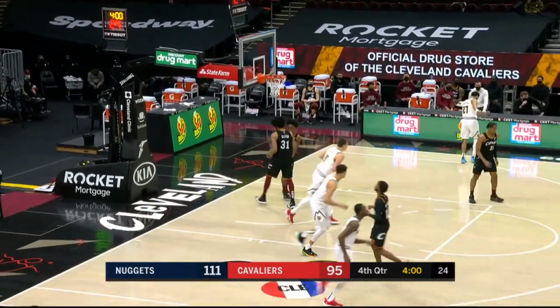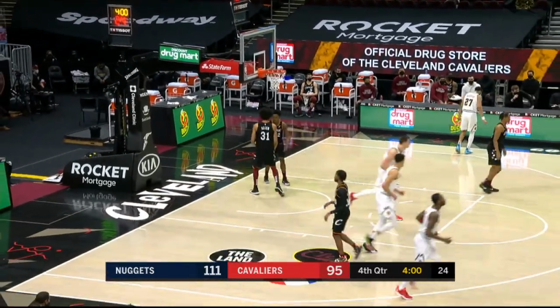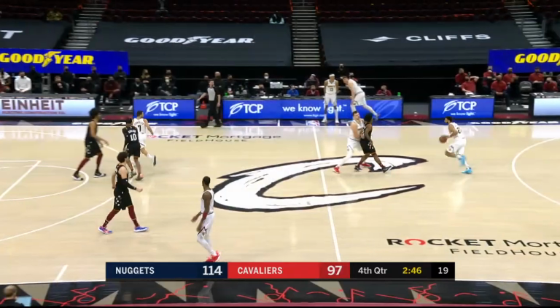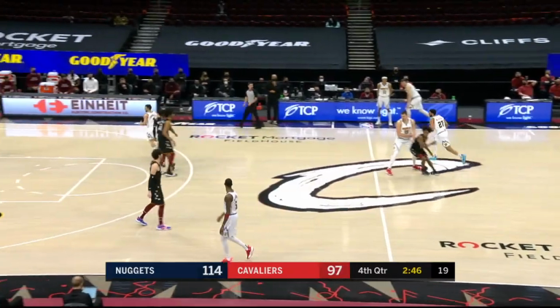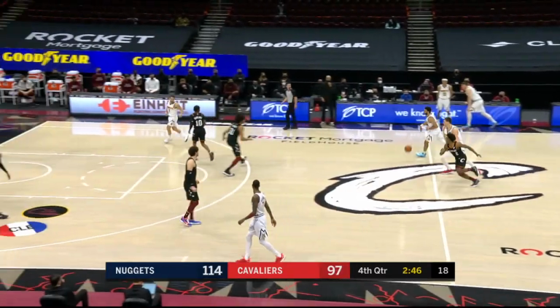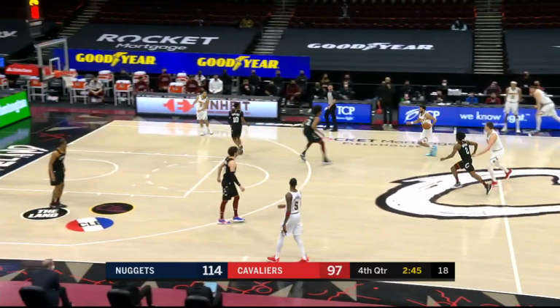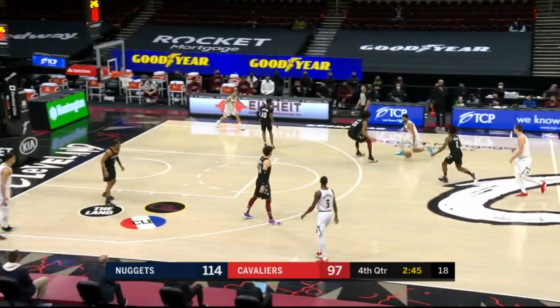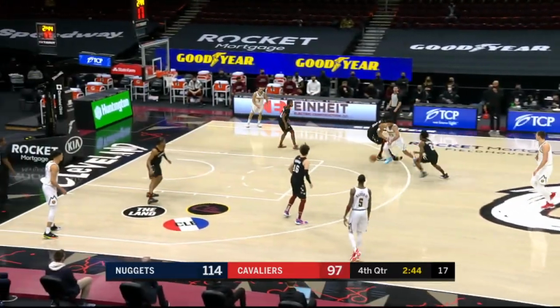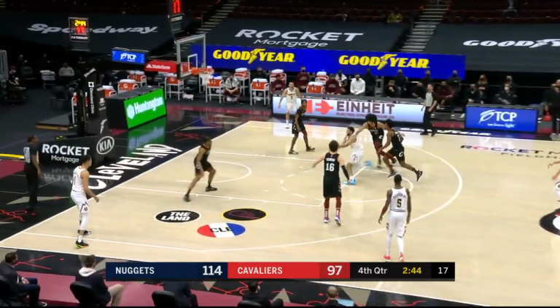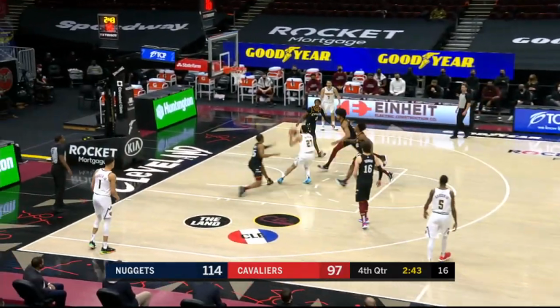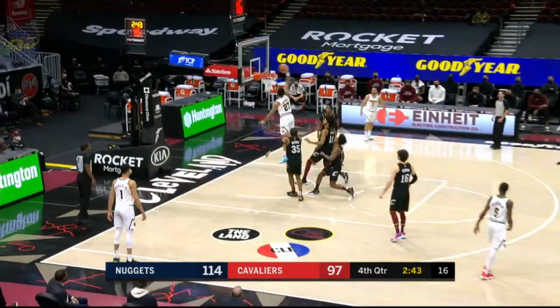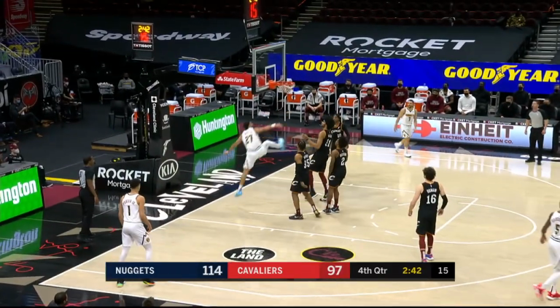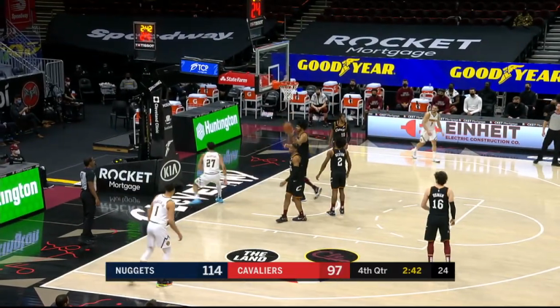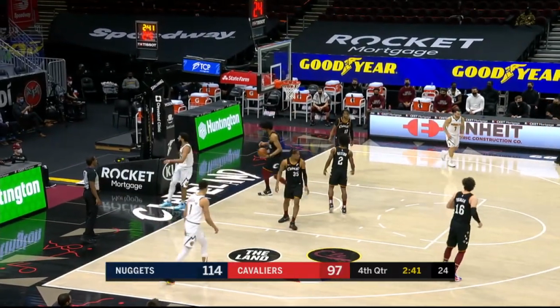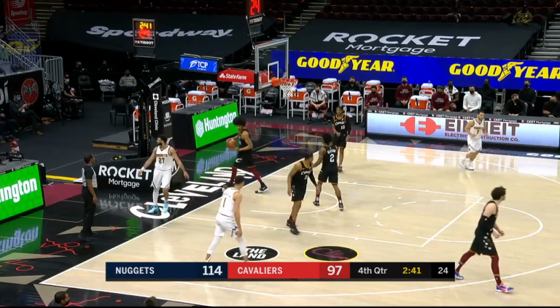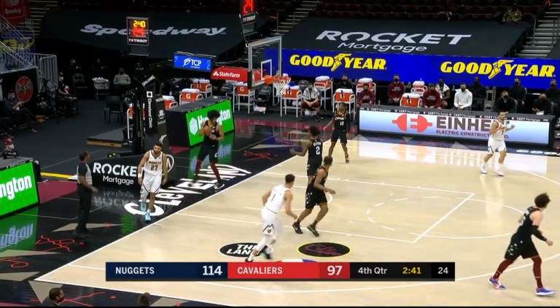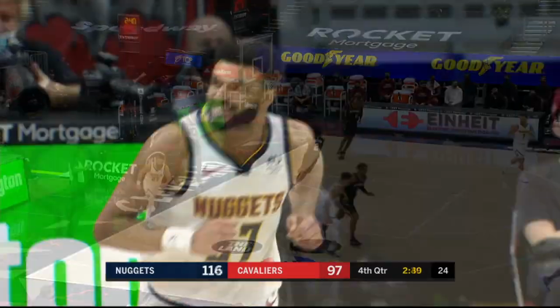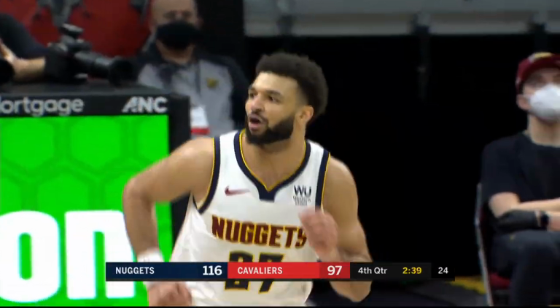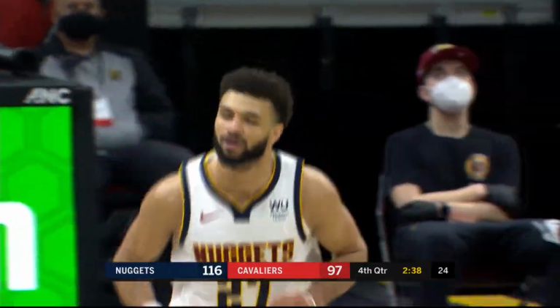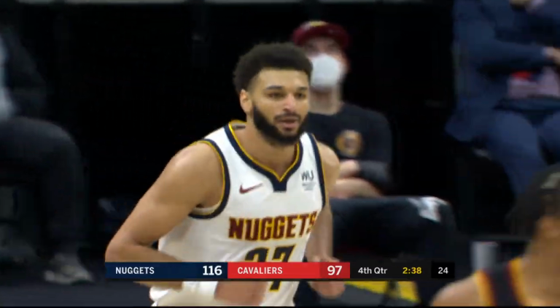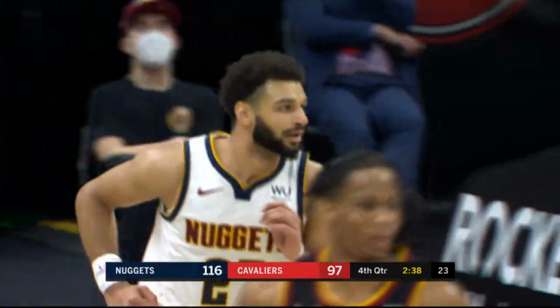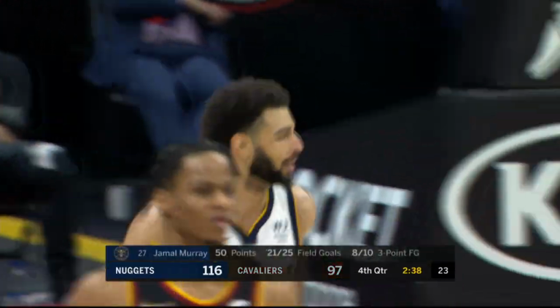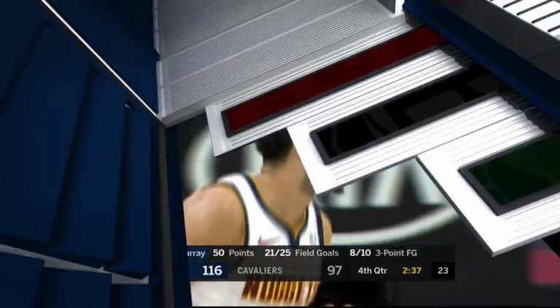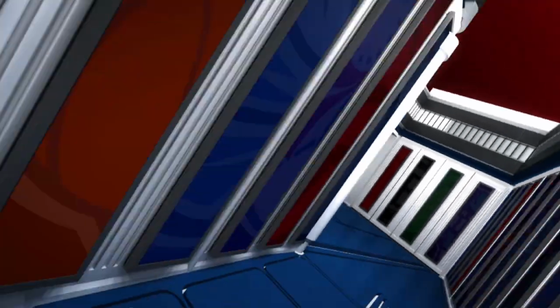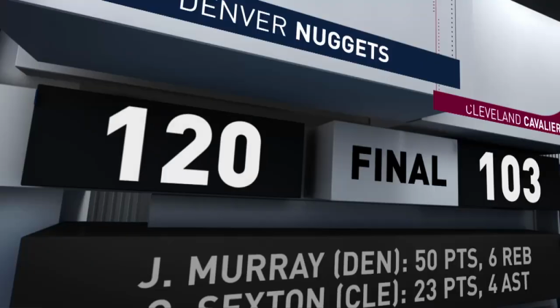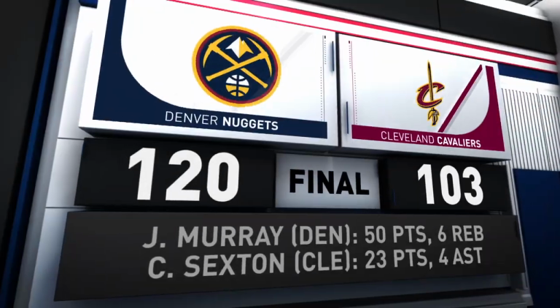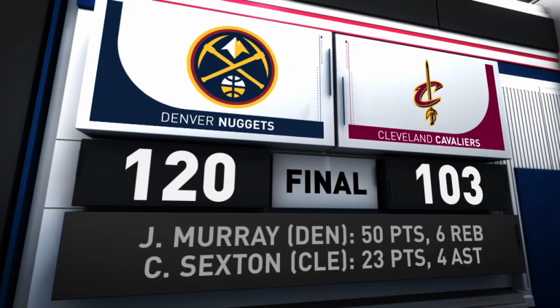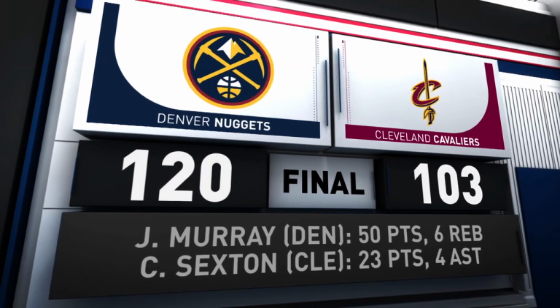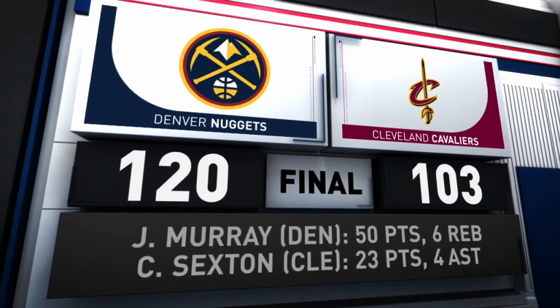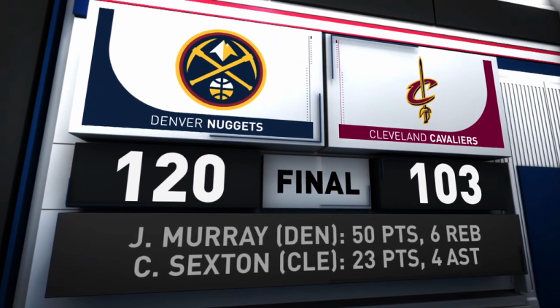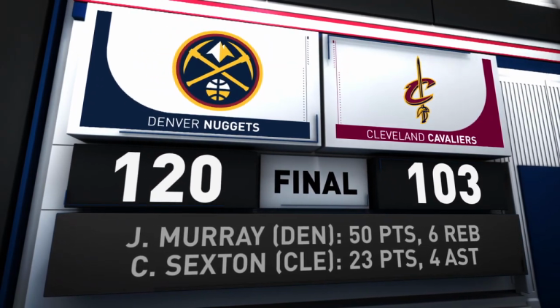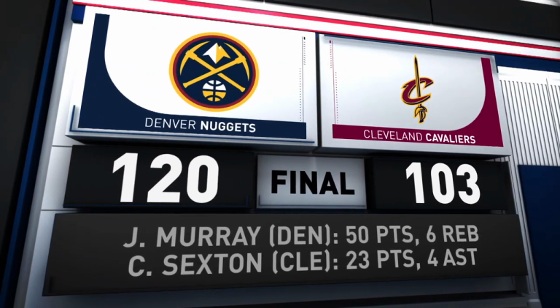Murray slices through the defense for the one-handed dunk. That's 50 points for Jamal Murray tonight, with six rebounds, two assists, and two steals. Denver goes on to win it 120-103.